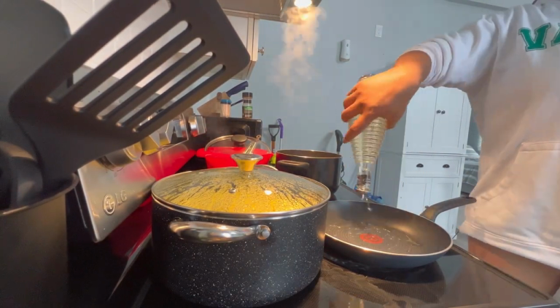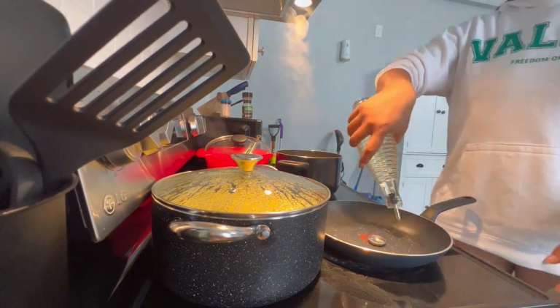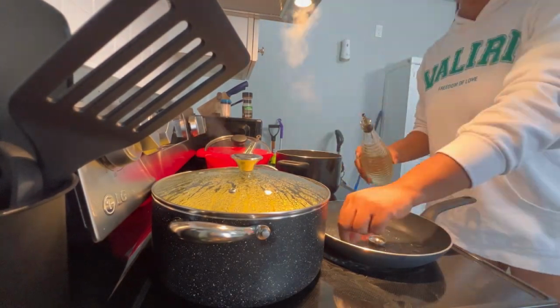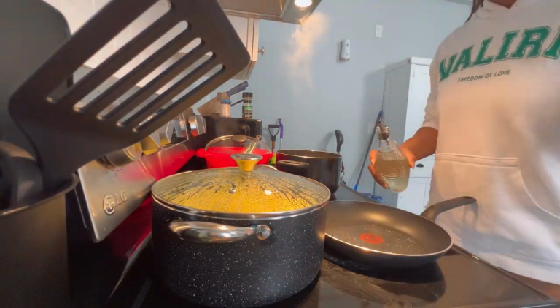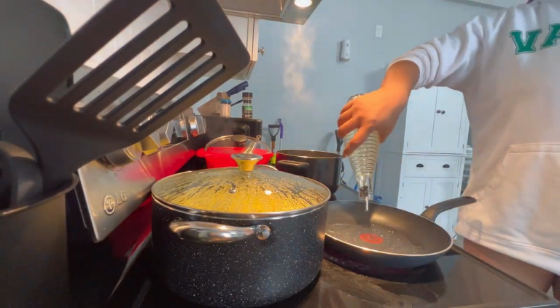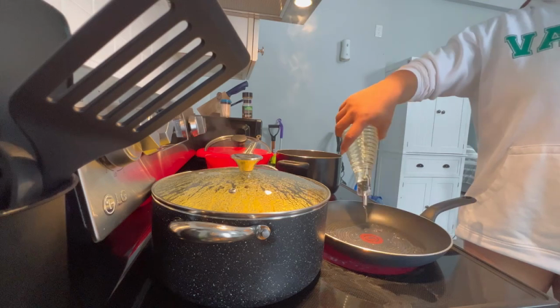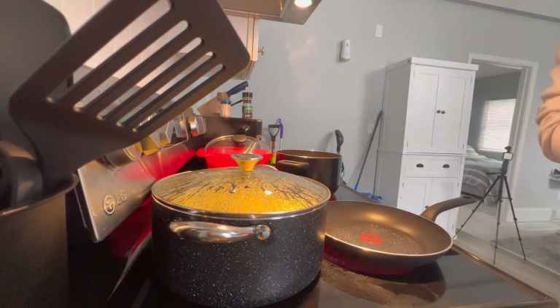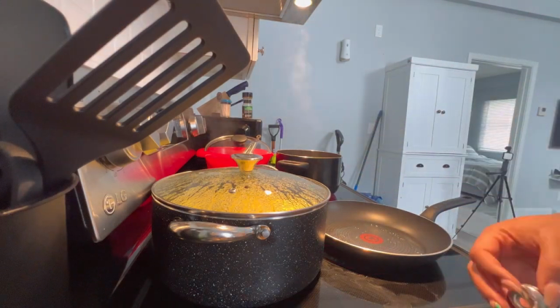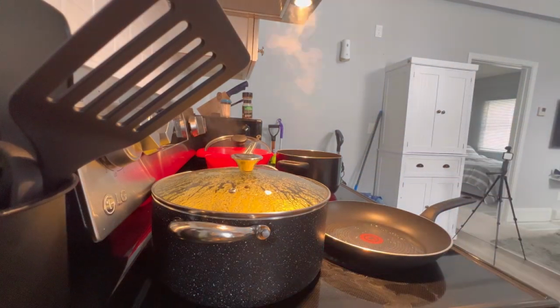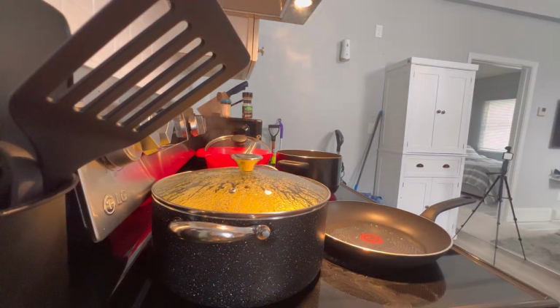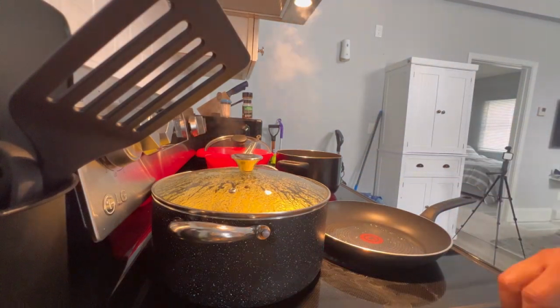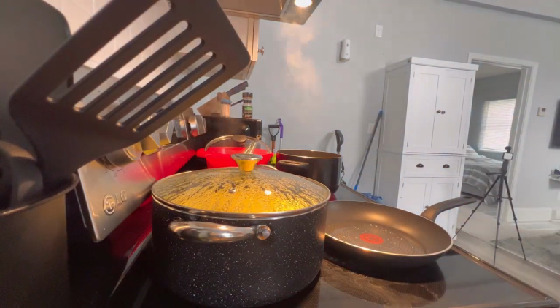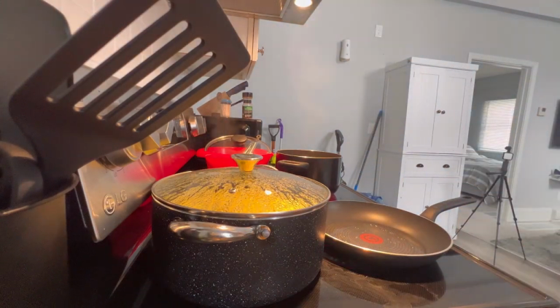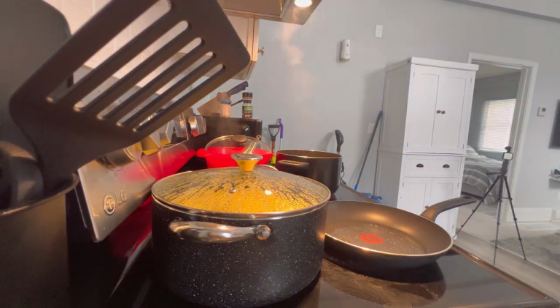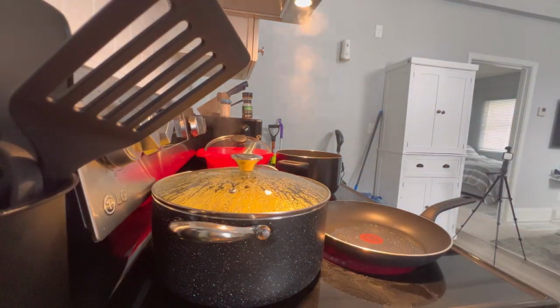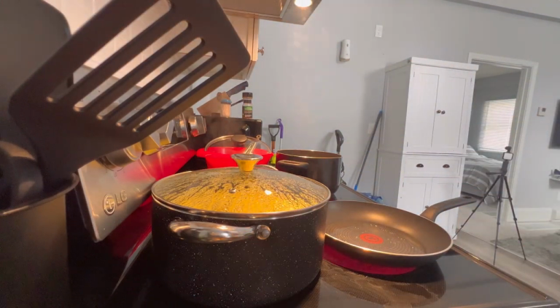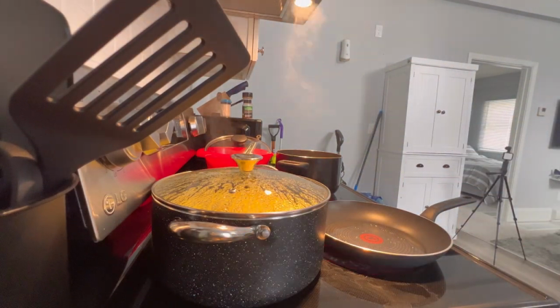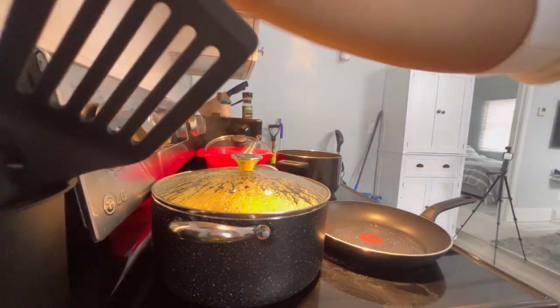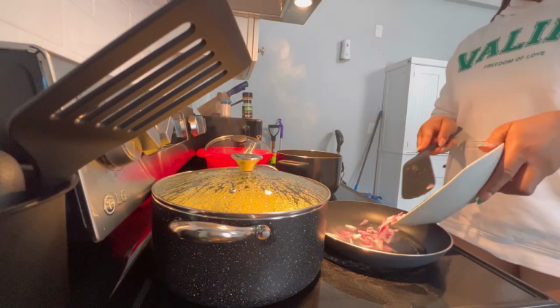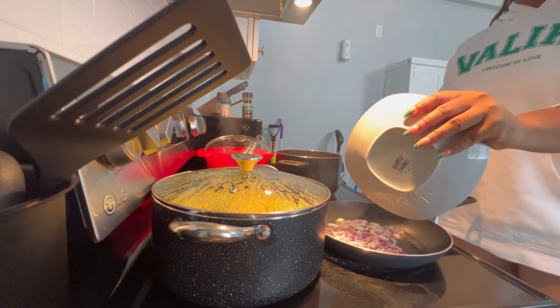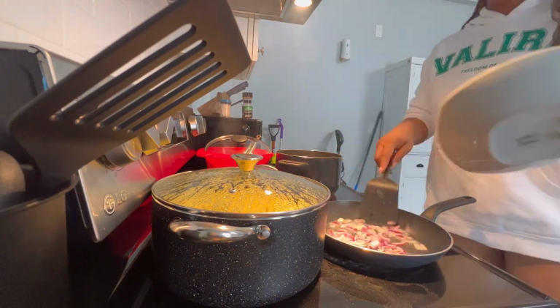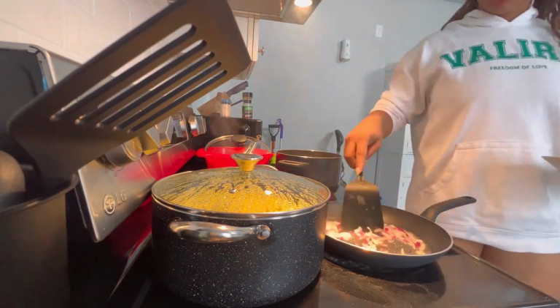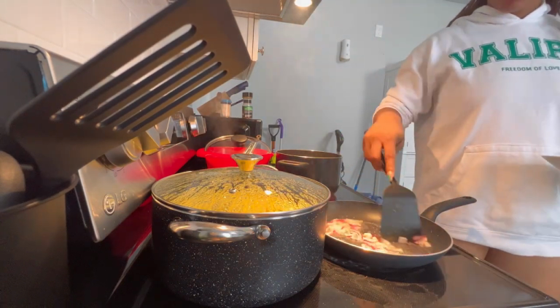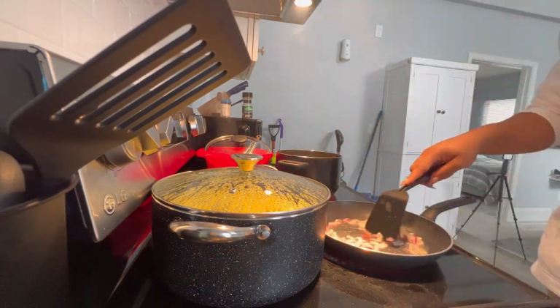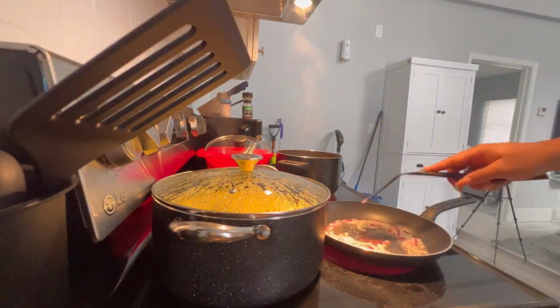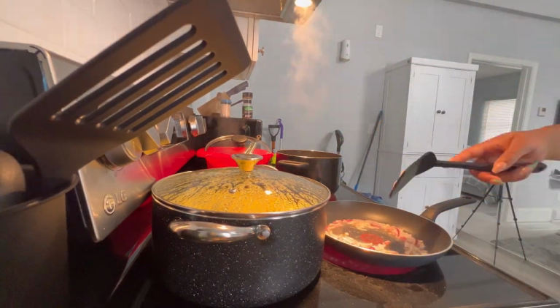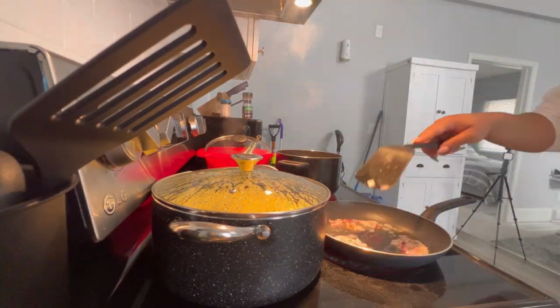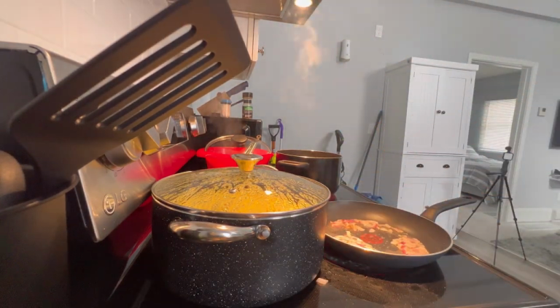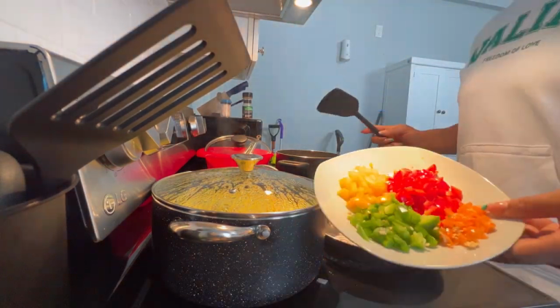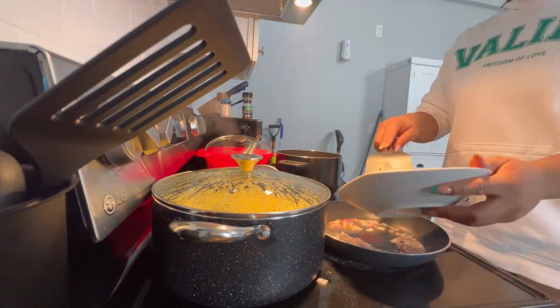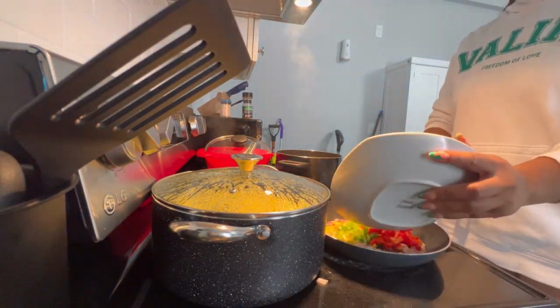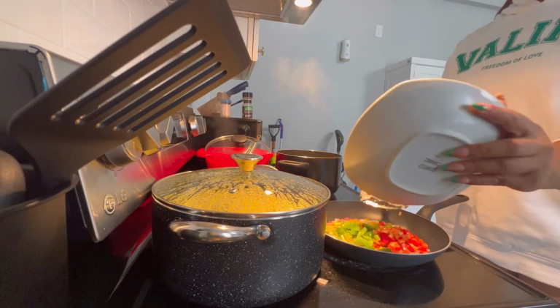The next step was to fry my shrimp and my veggies. I put the oil, shrimp, and veggies in and fried them up so they were a little bit cooked before pouring them into my rice.